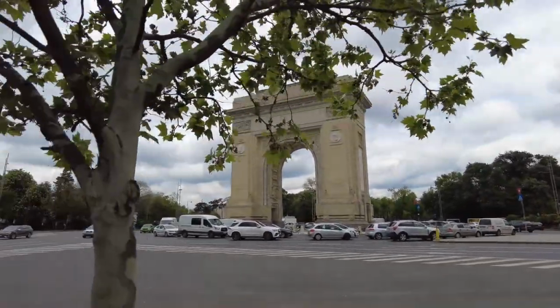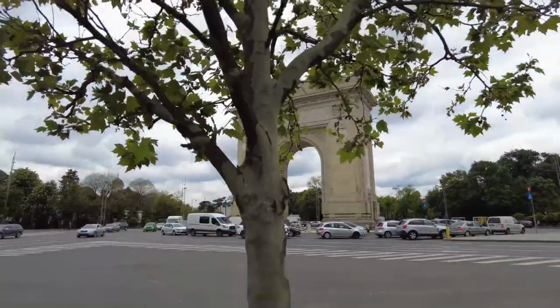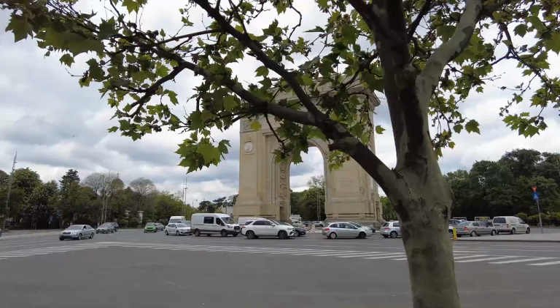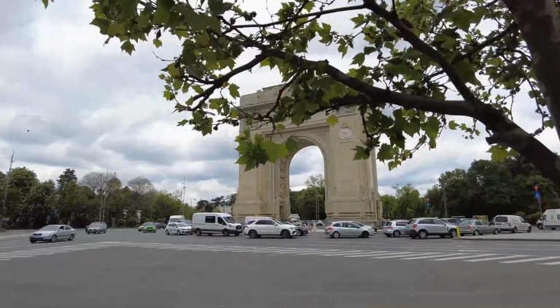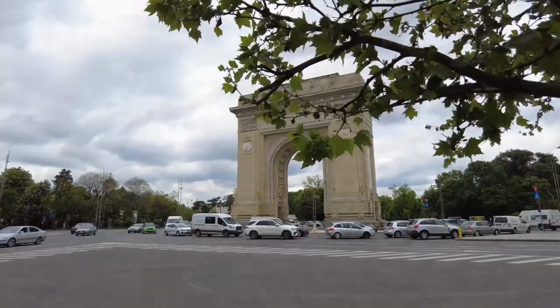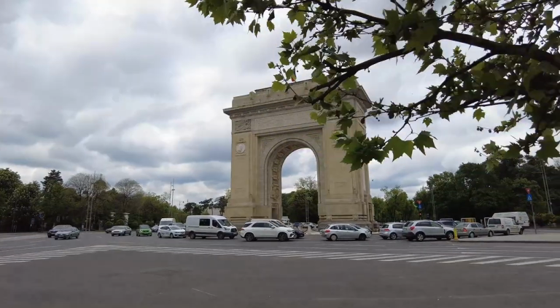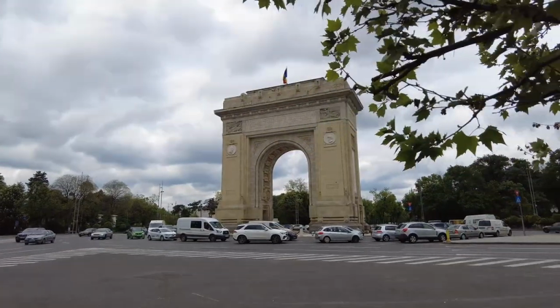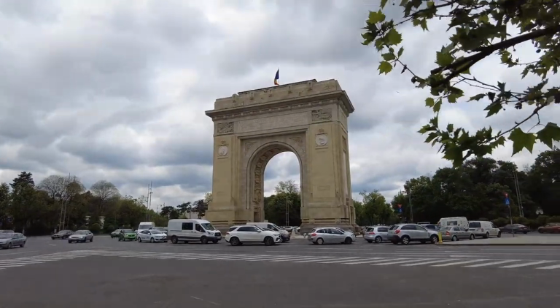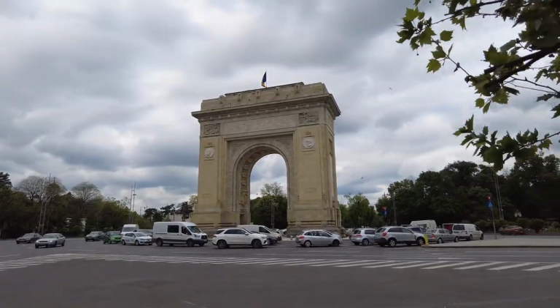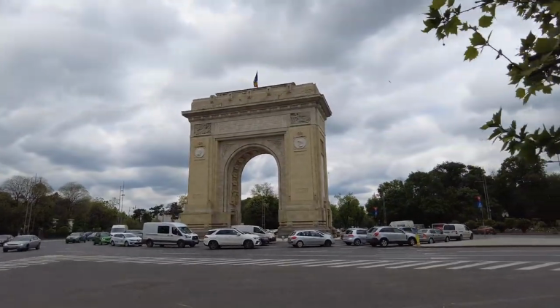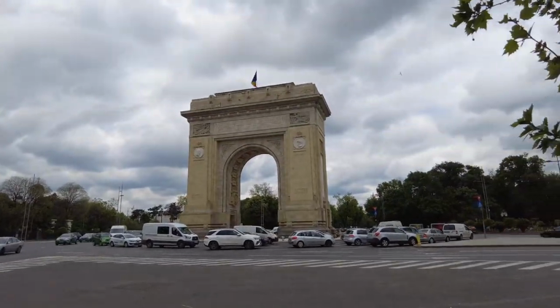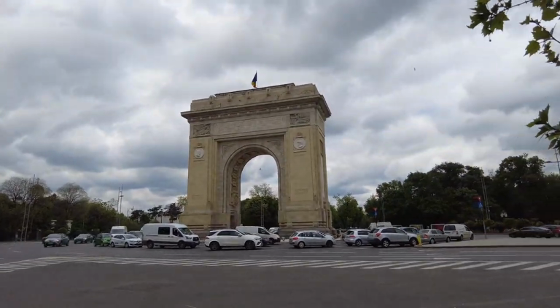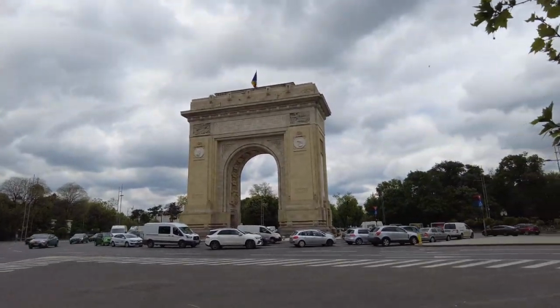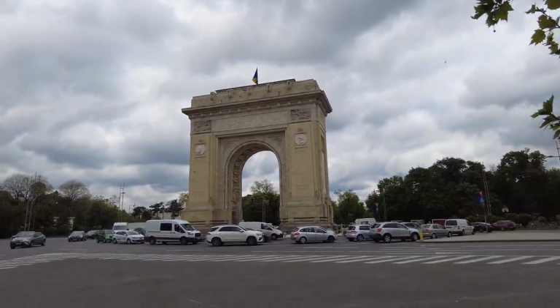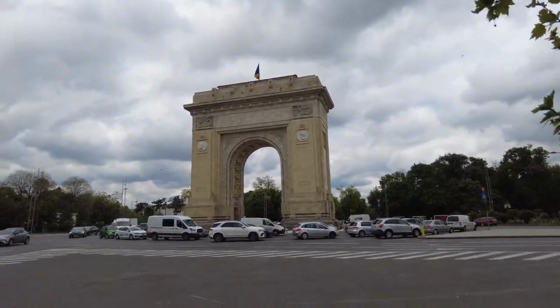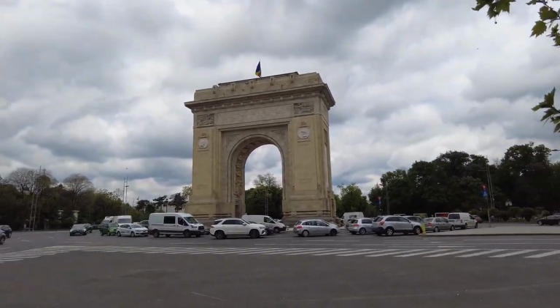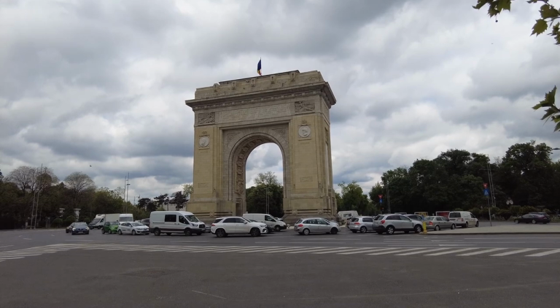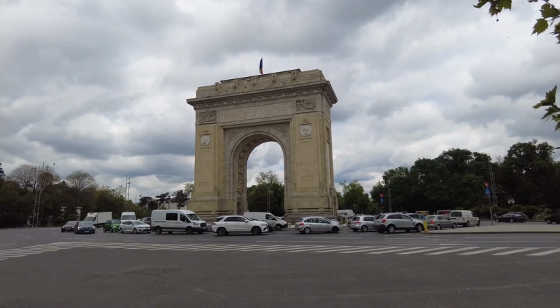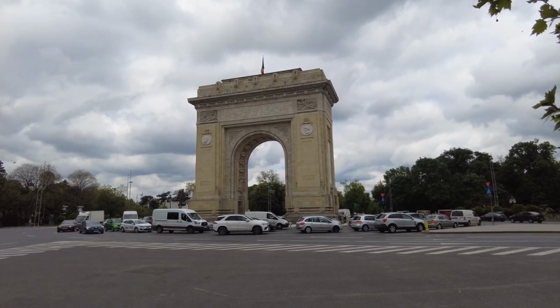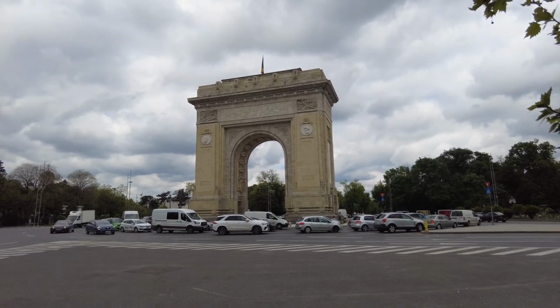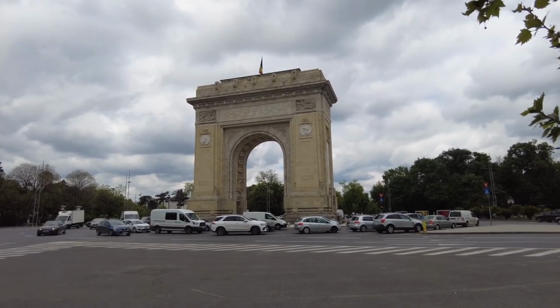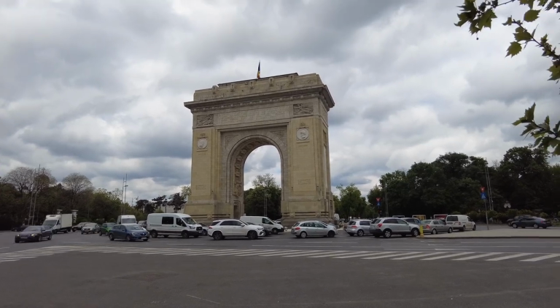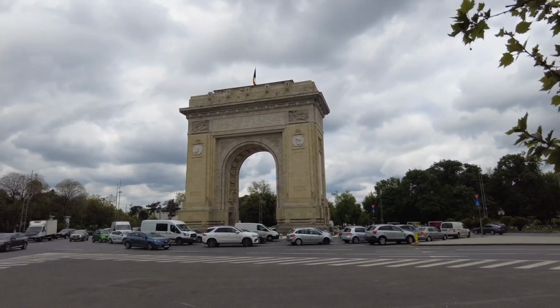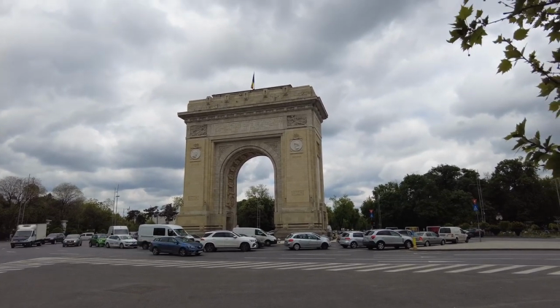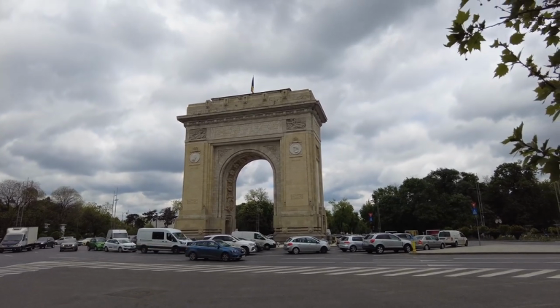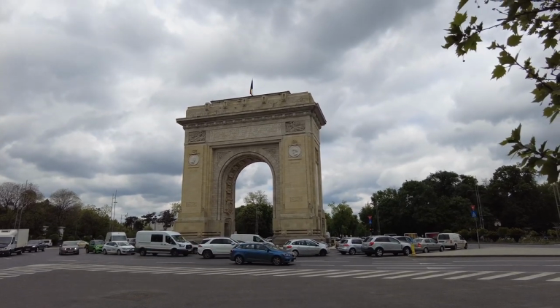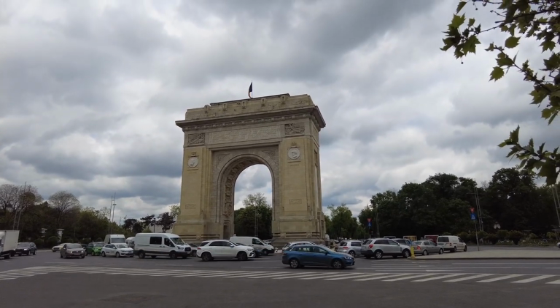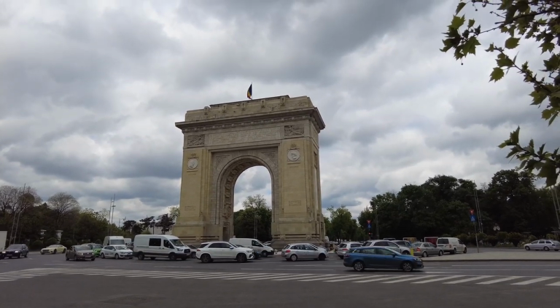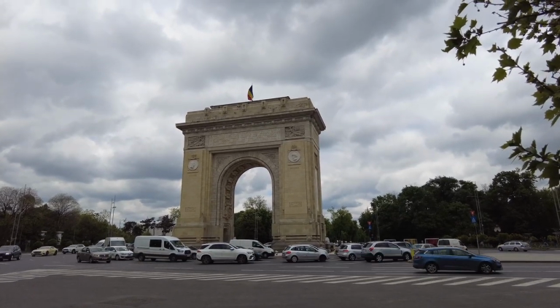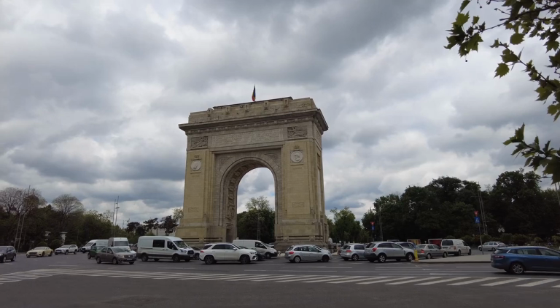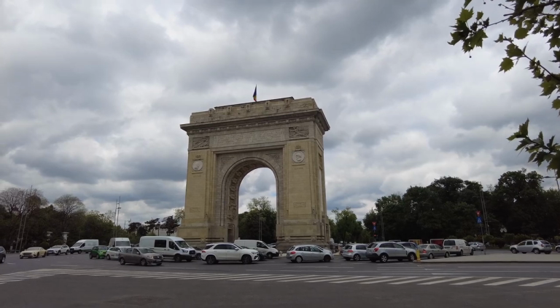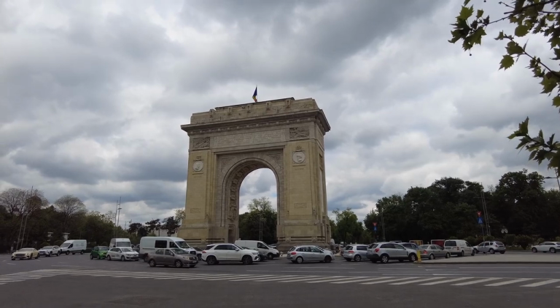It really is neat. Yeah, look at that — that's amazing. Wow.